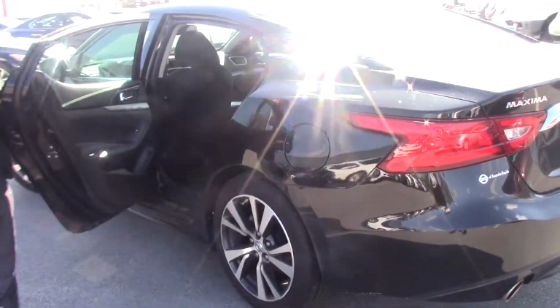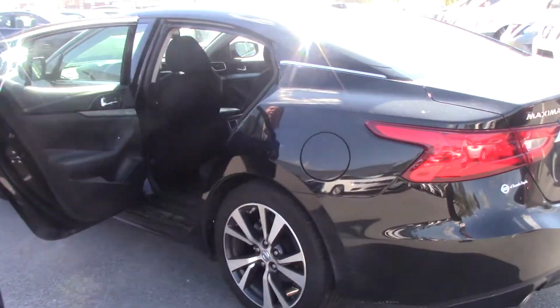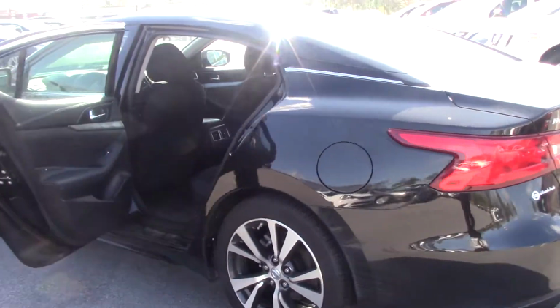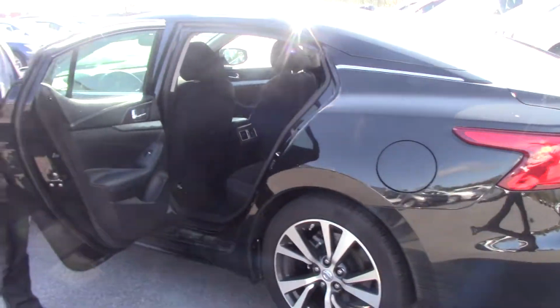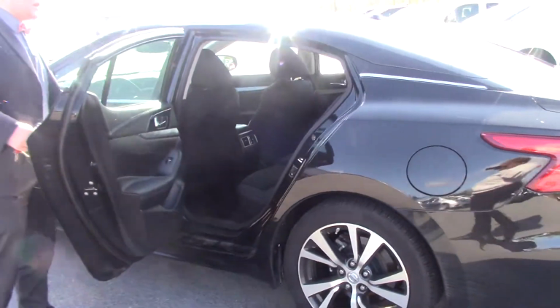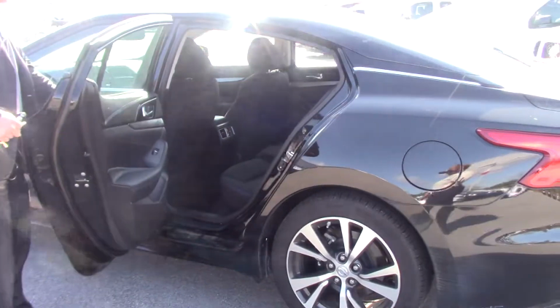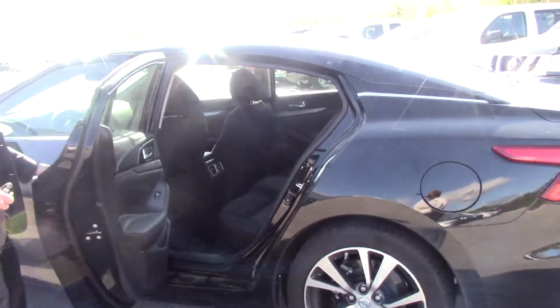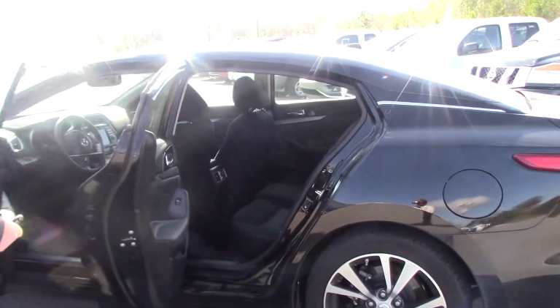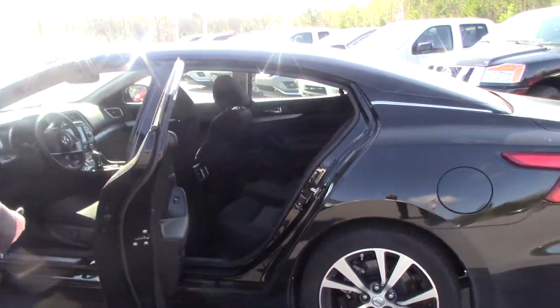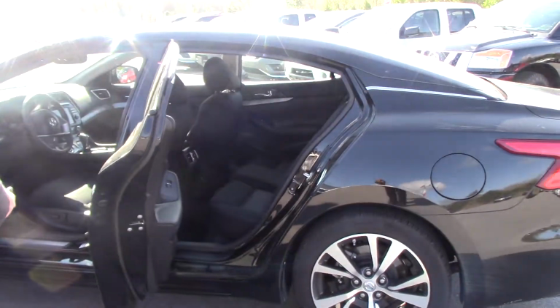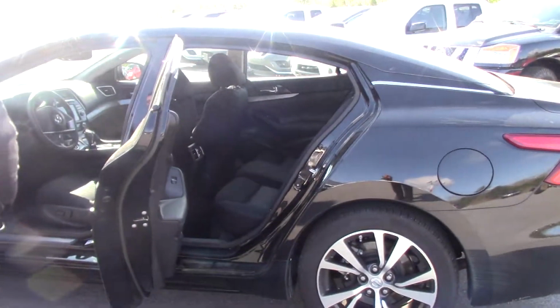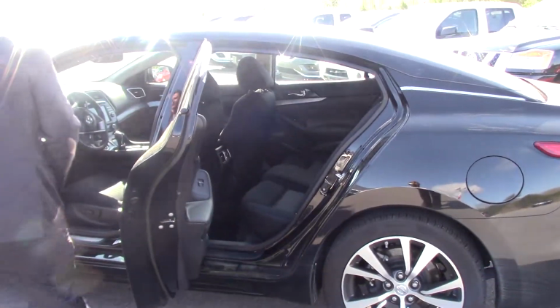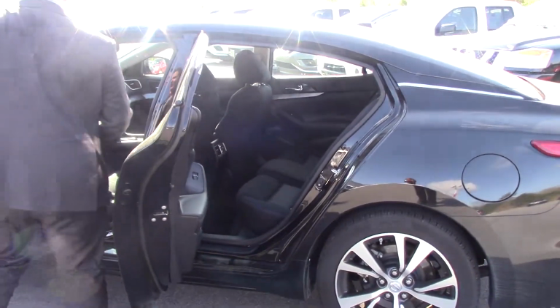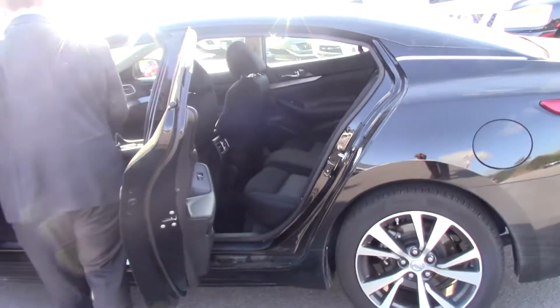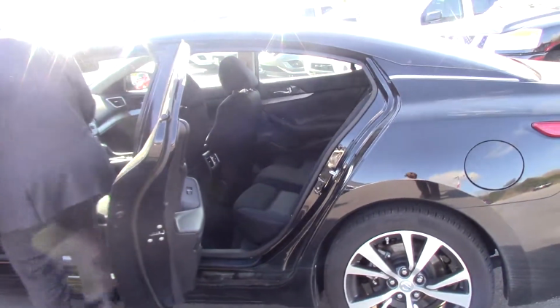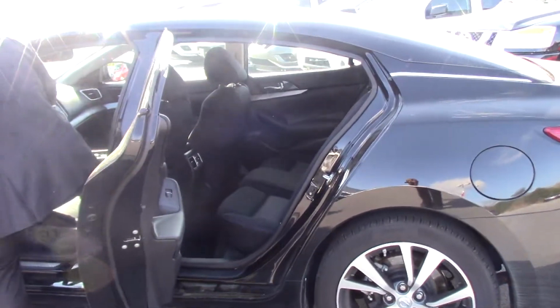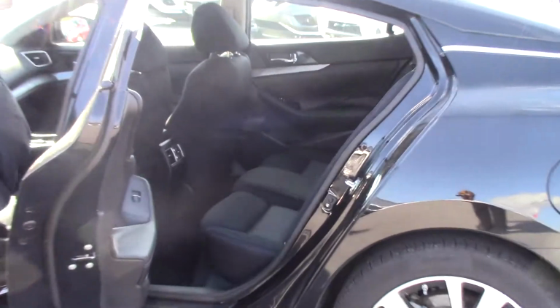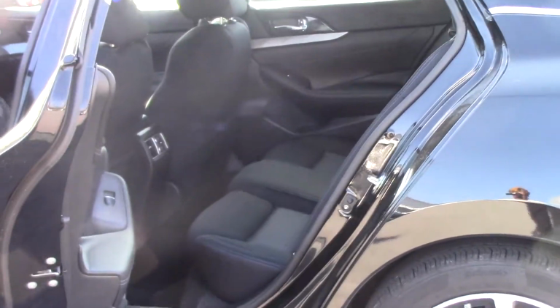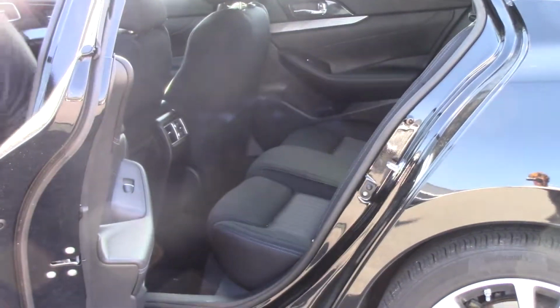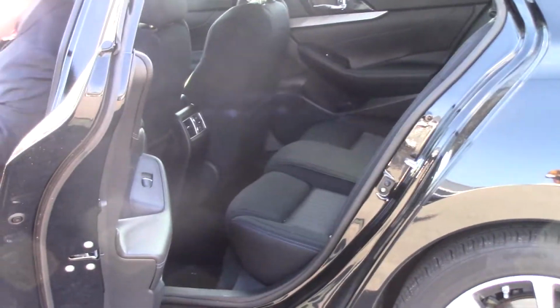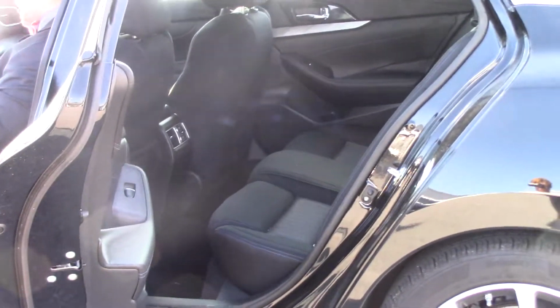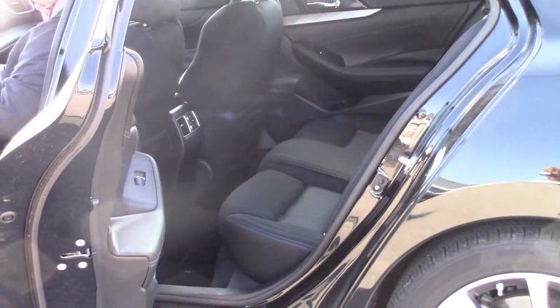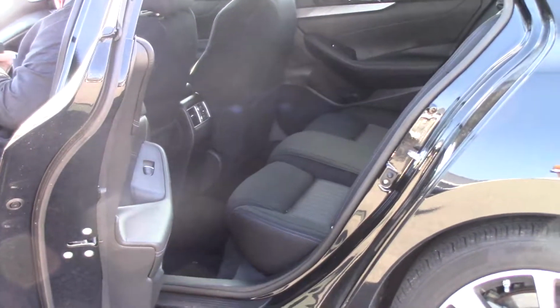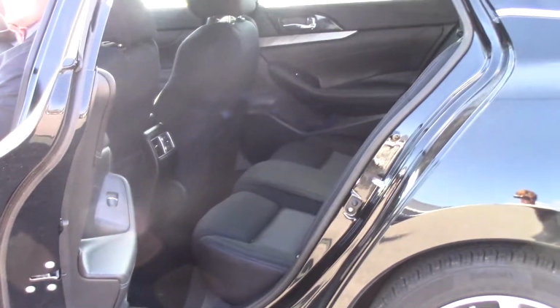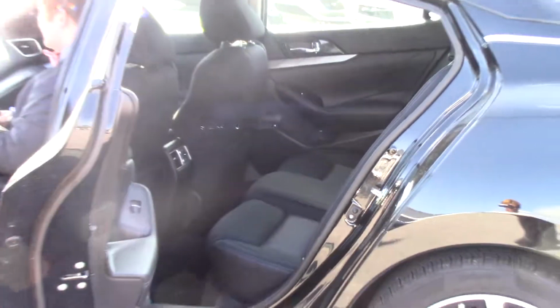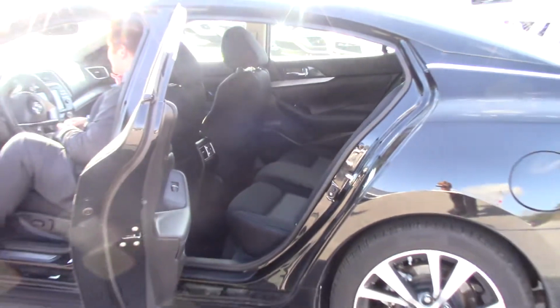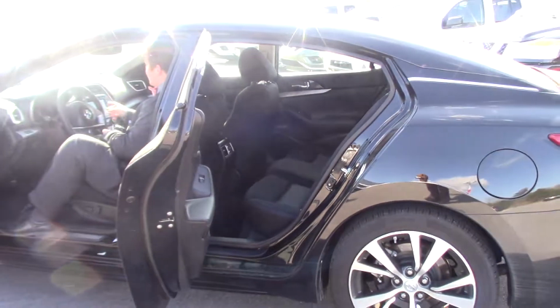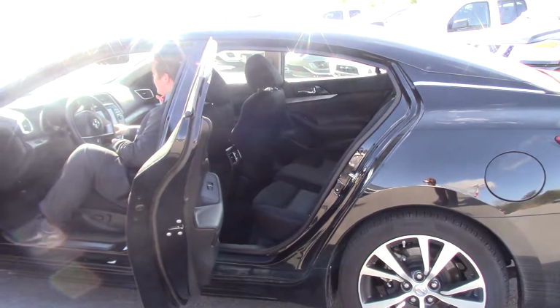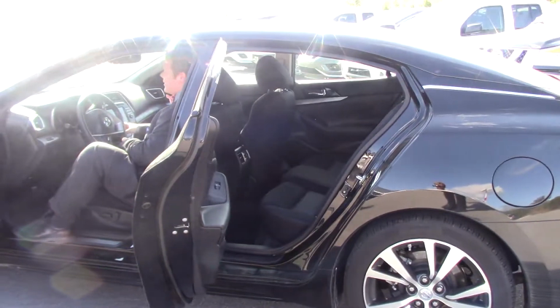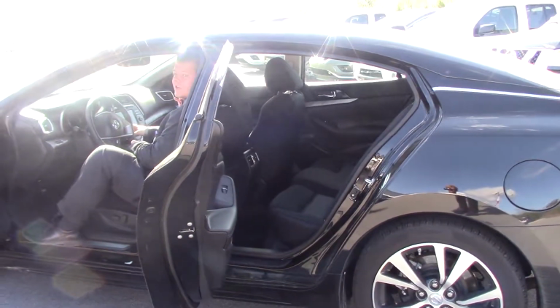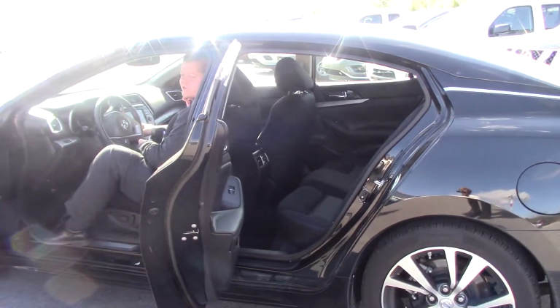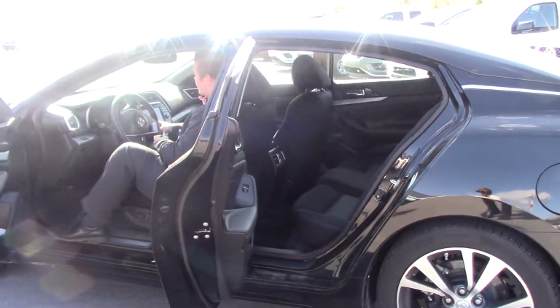On the inside you've got black cloth seats. This car is an automatic. You've got navigation, a backup camera, and a touchscreen system.